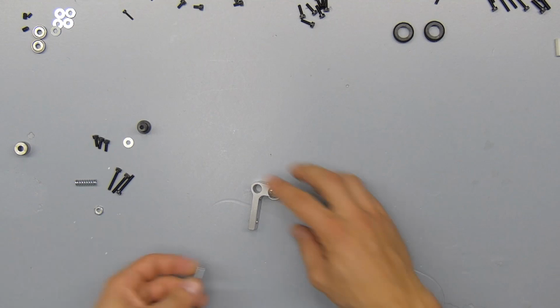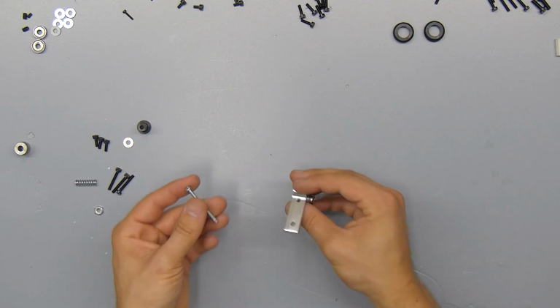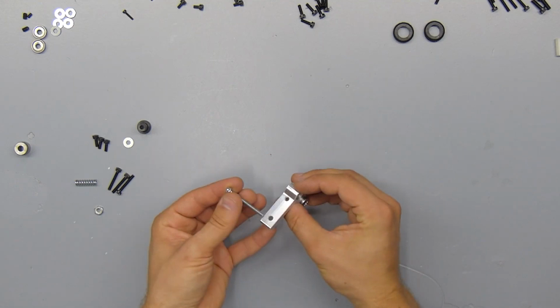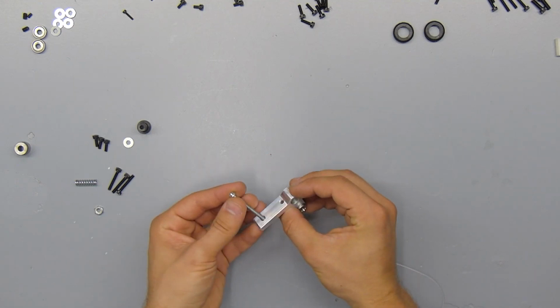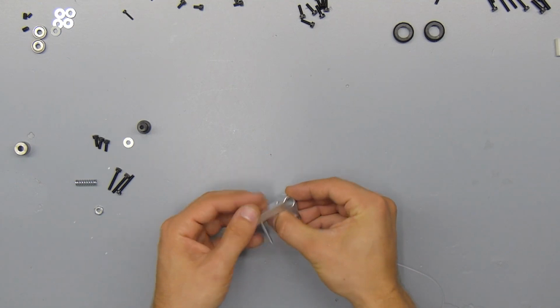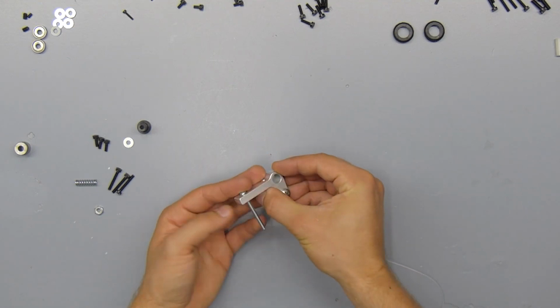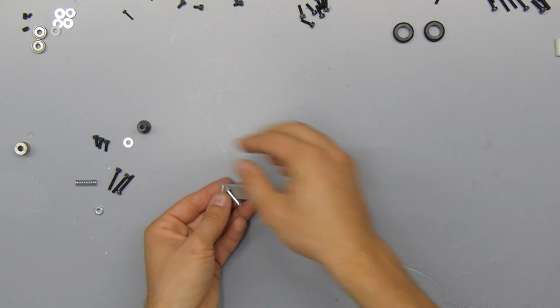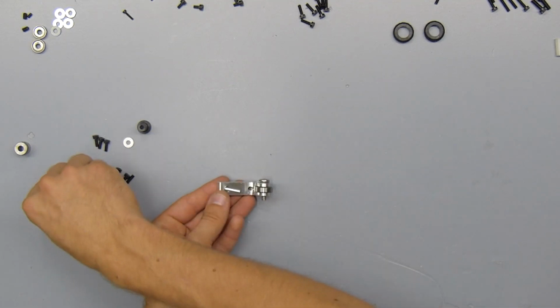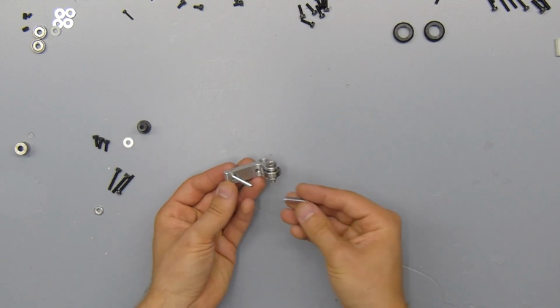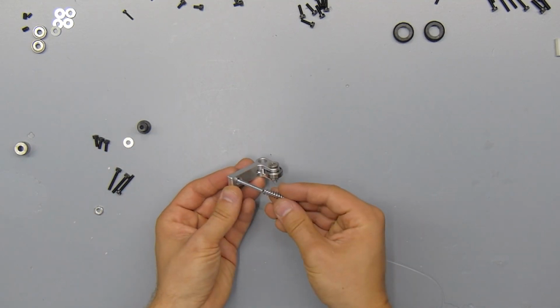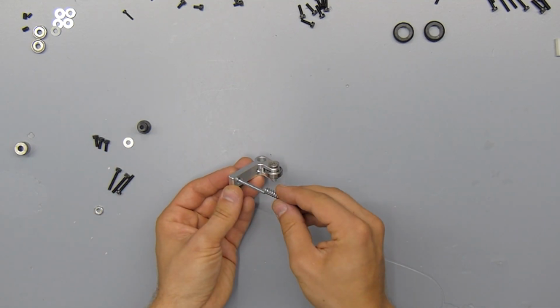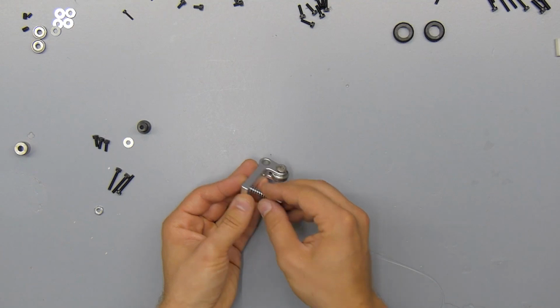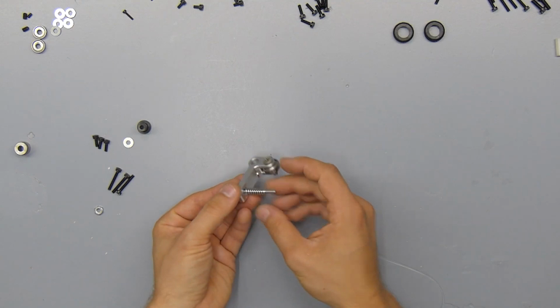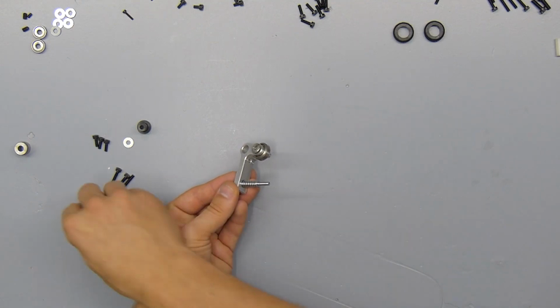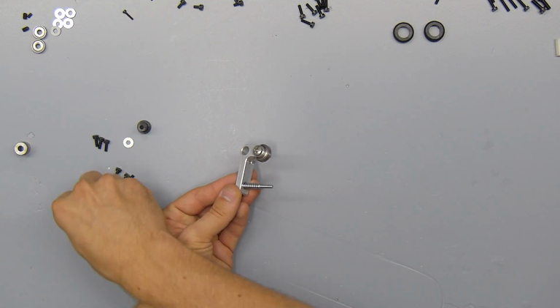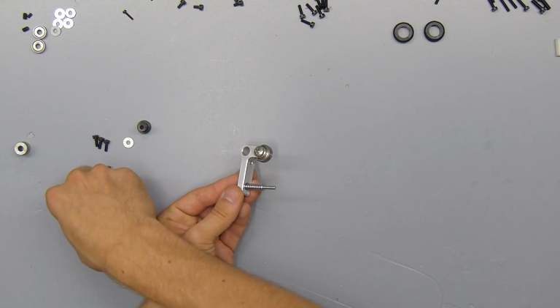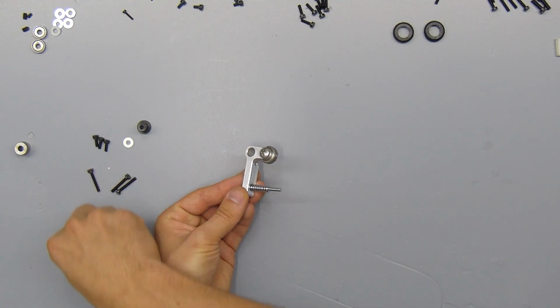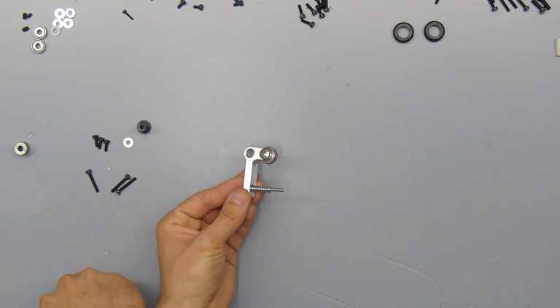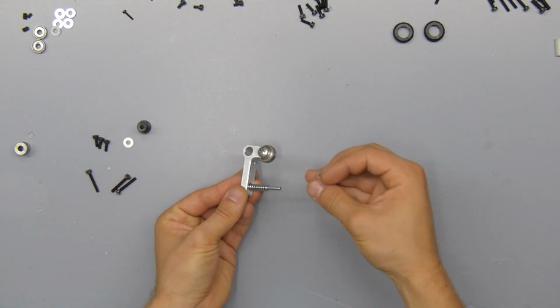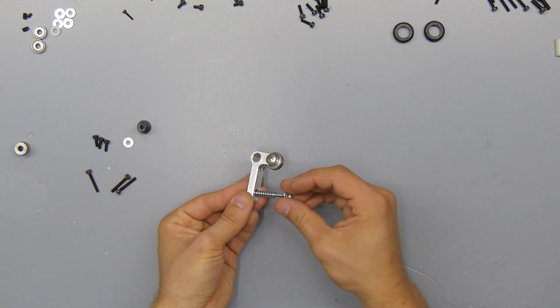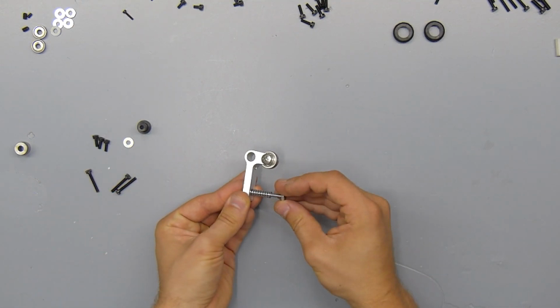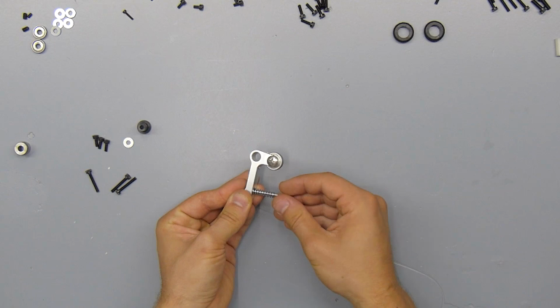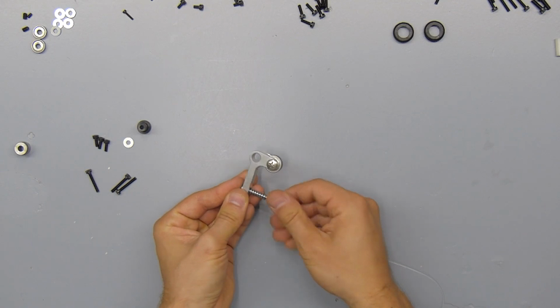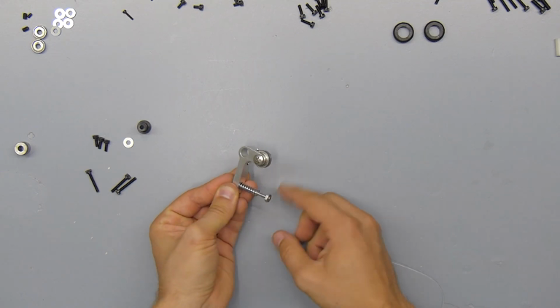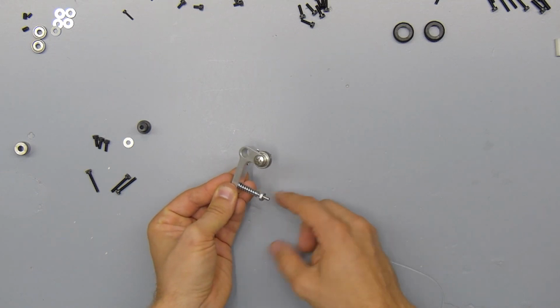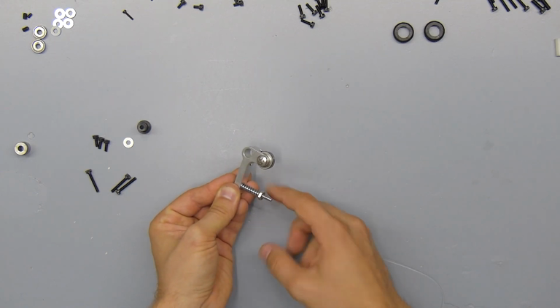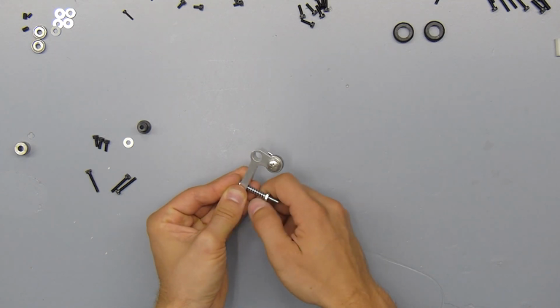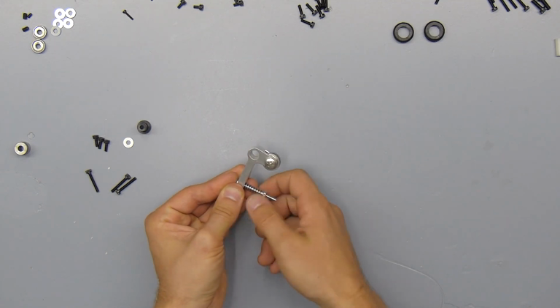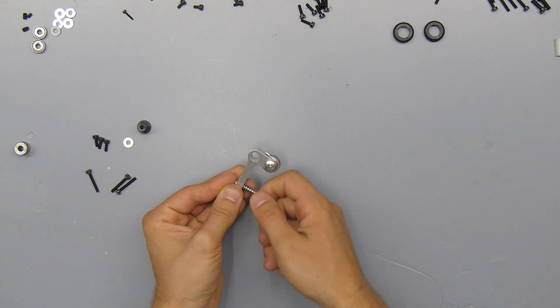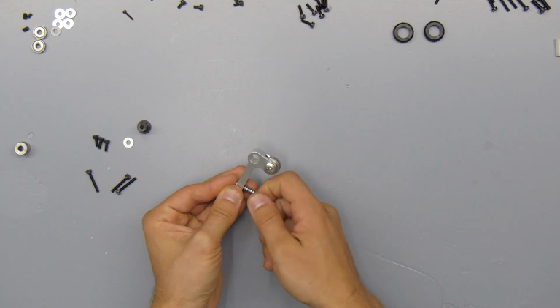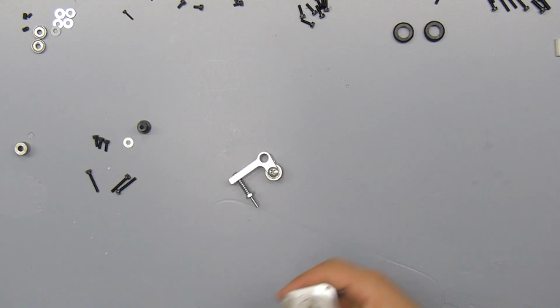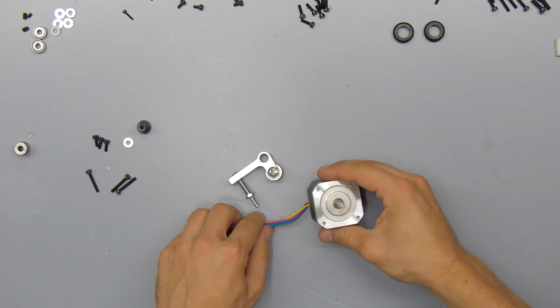Next up we're going to install the tensioner screw — this is the only imperial screw in the whole printer. For that you'll simply slide the screw through the arm, install the spring, and hold that down with the nut. You don't need to tighten this down all the way yet.